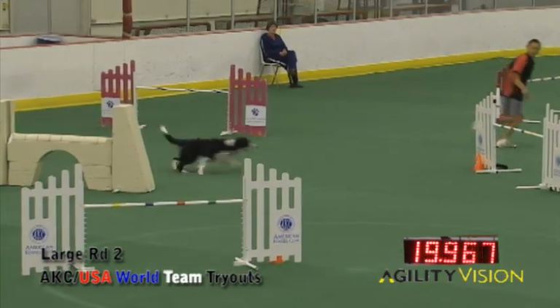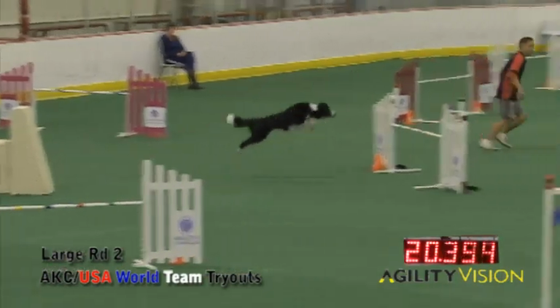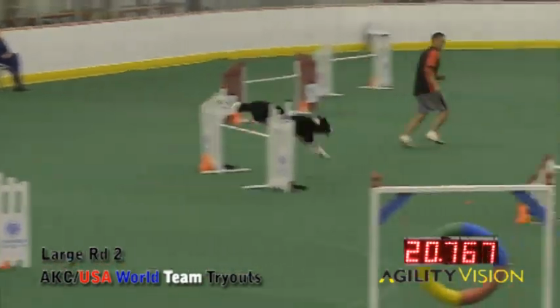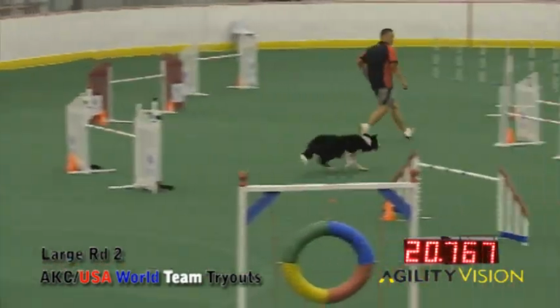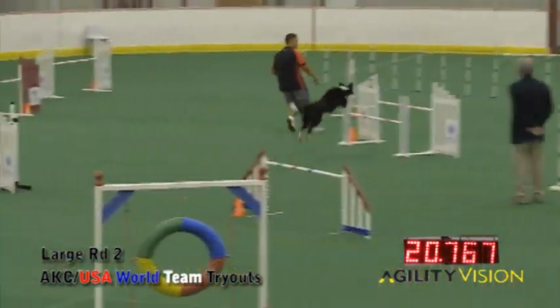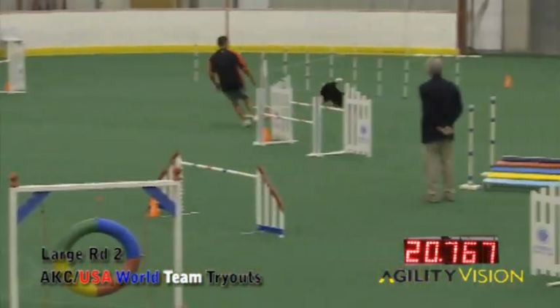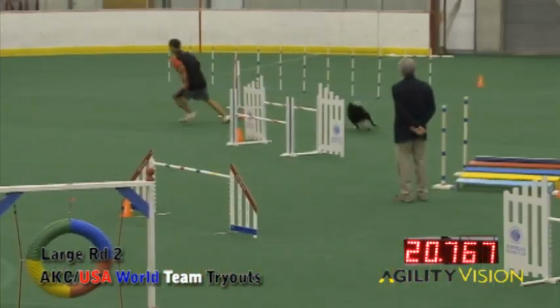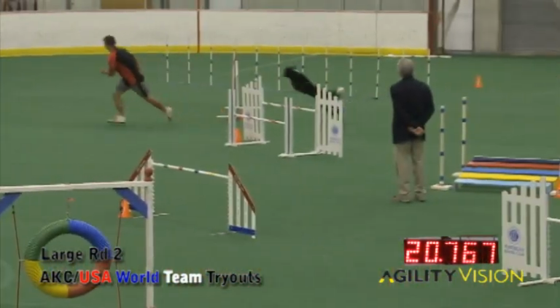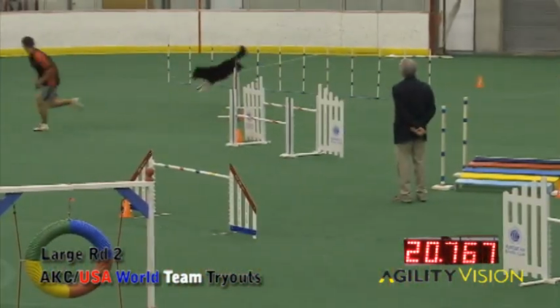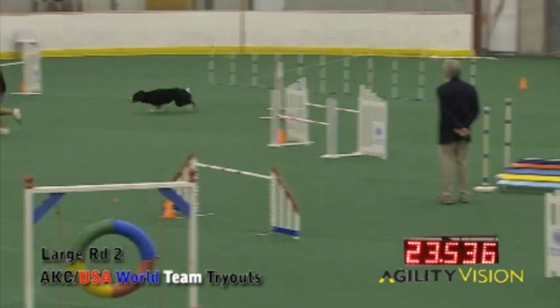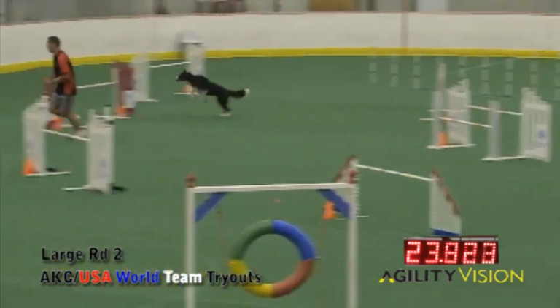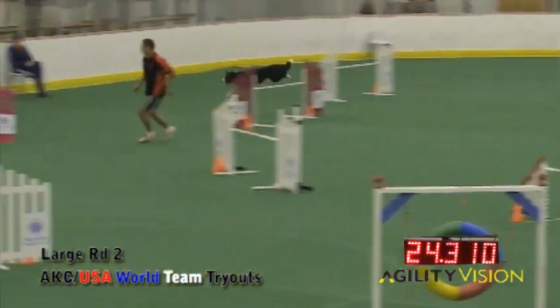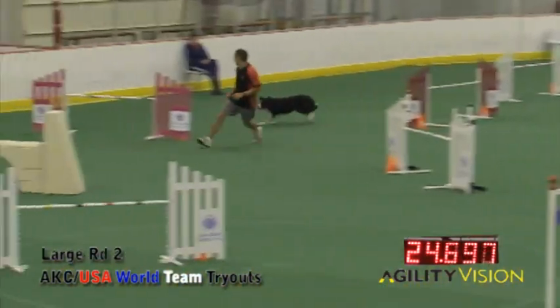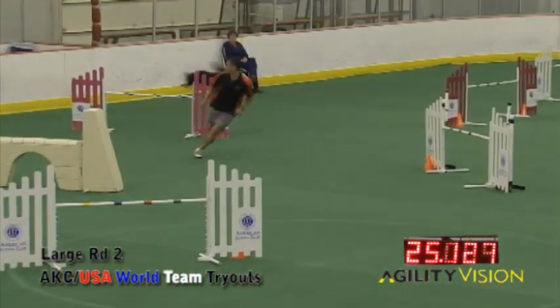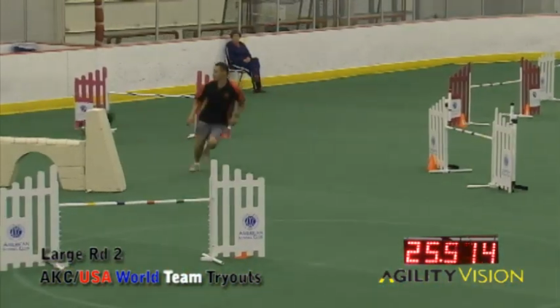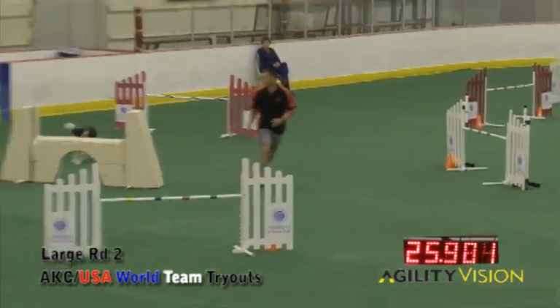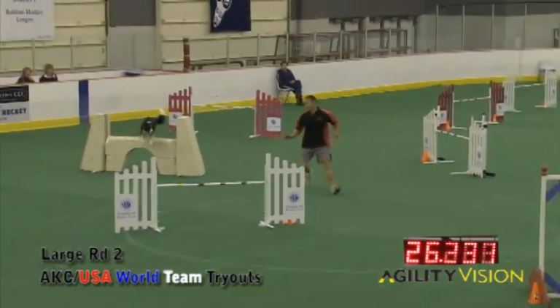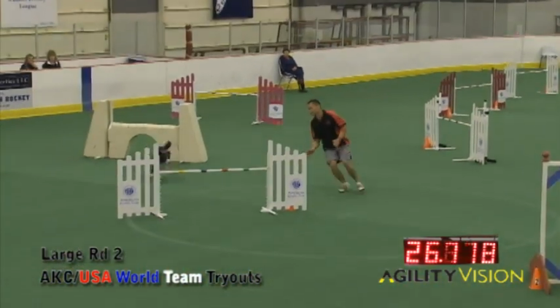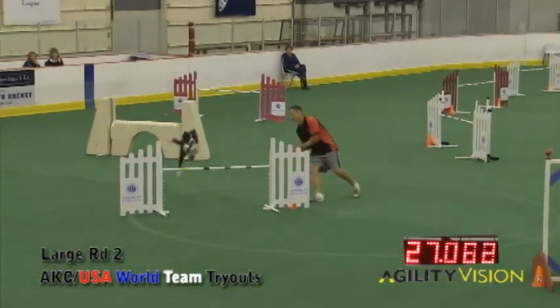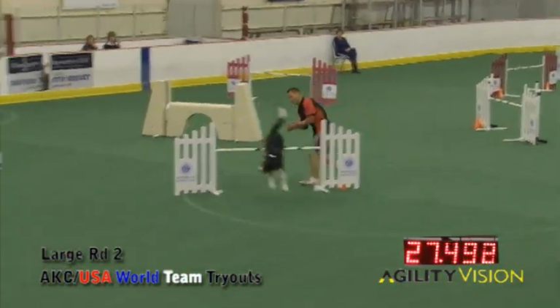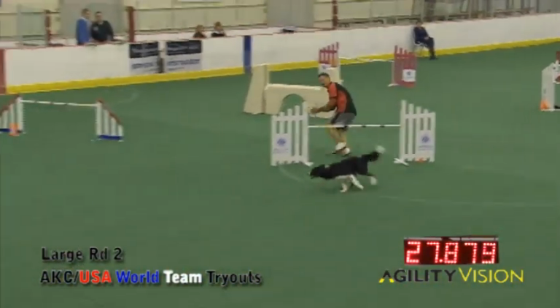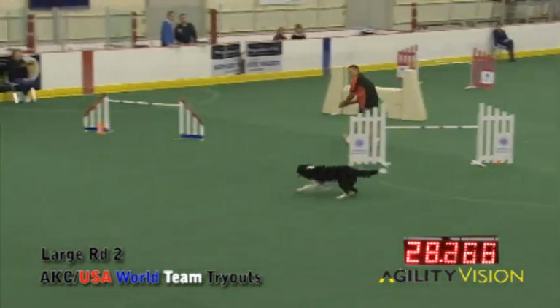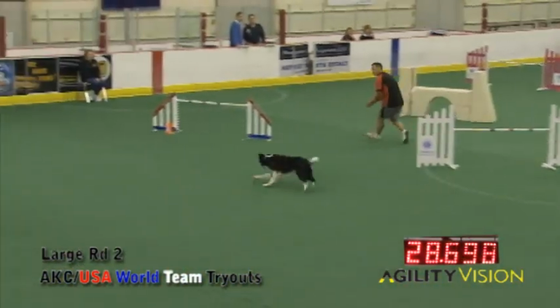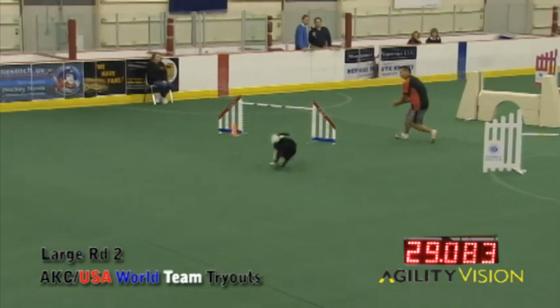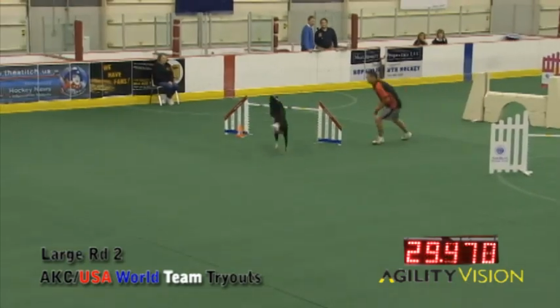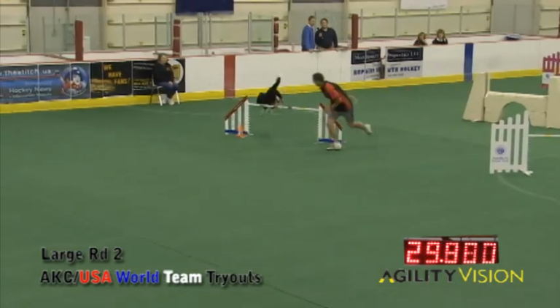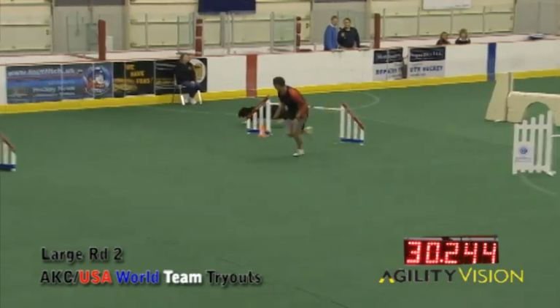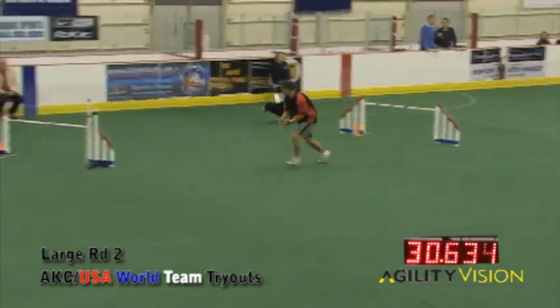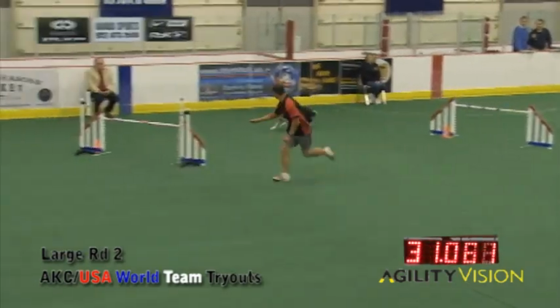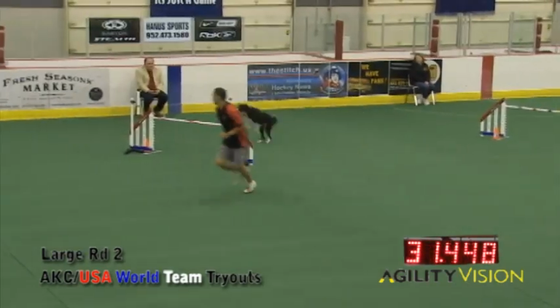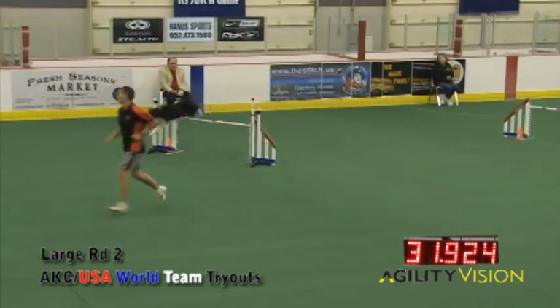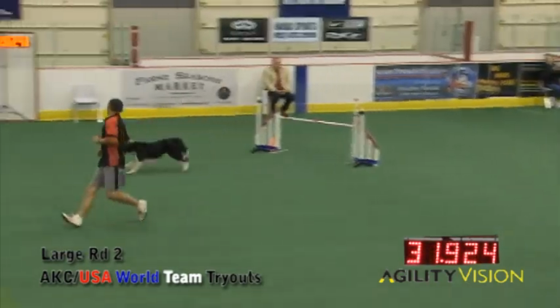Dog's a little noisy, so it's hard to hear the handler. Puts in a little baby stride there. He's getting a rear. 18. Hold your ground, Robert. There it is. Oh, yeah.